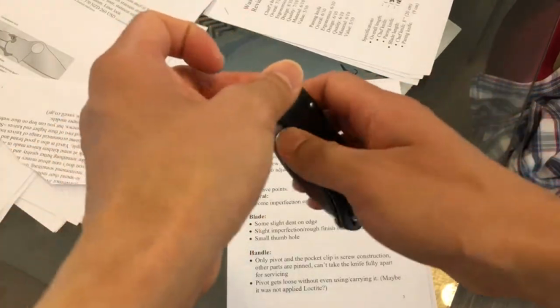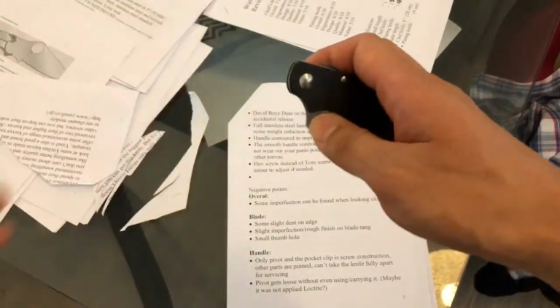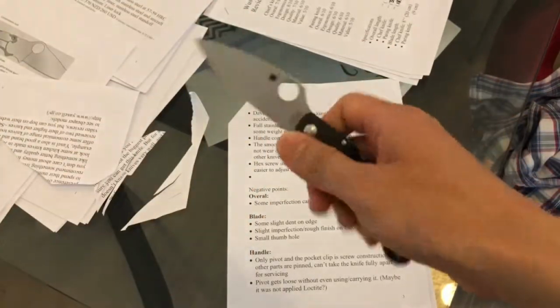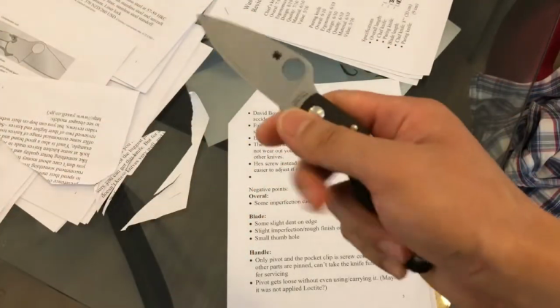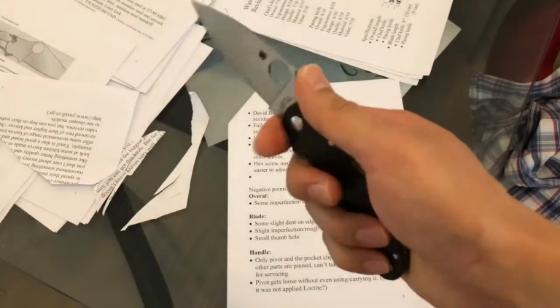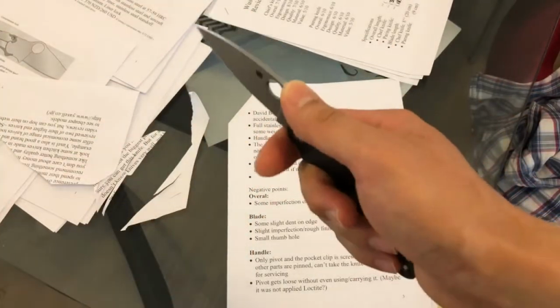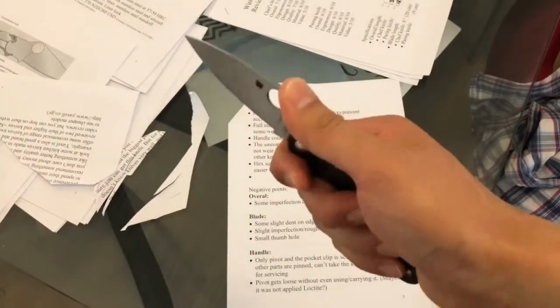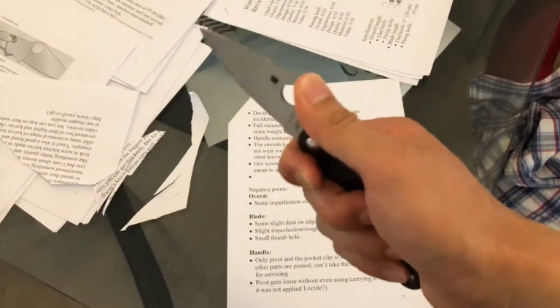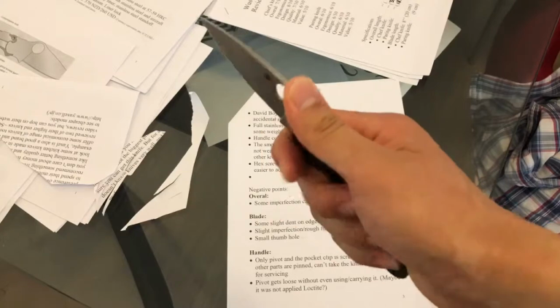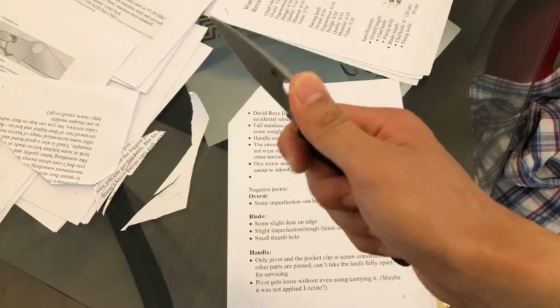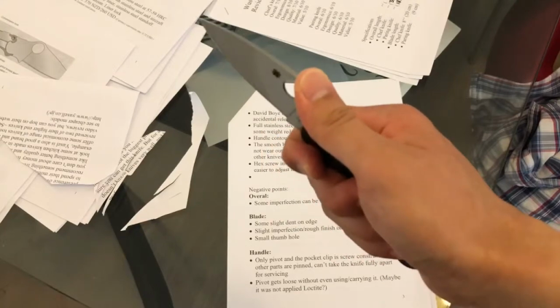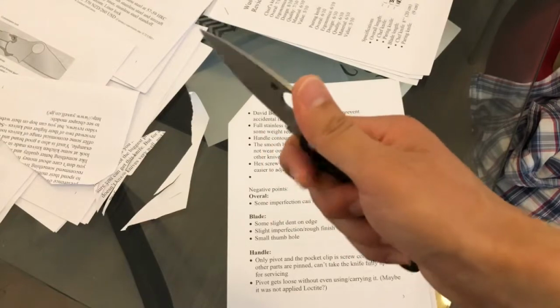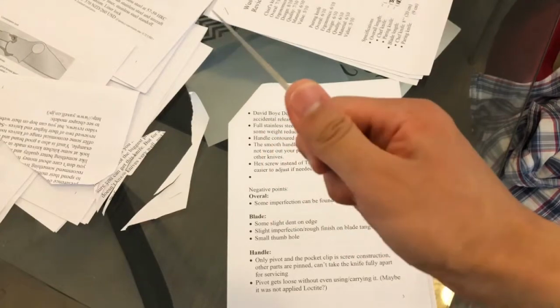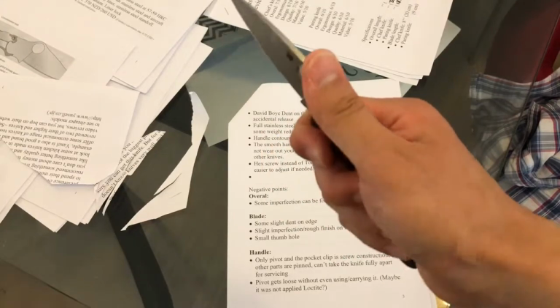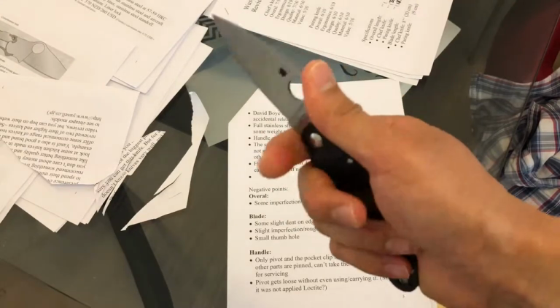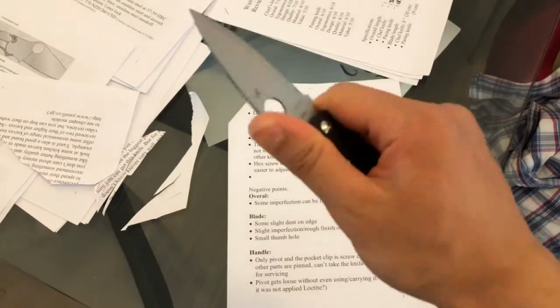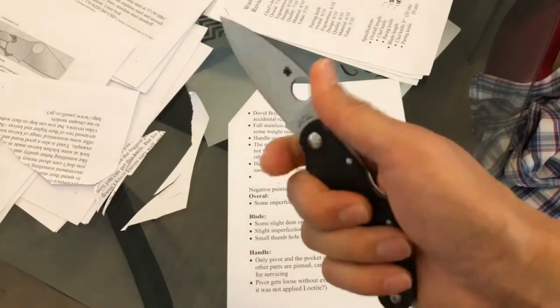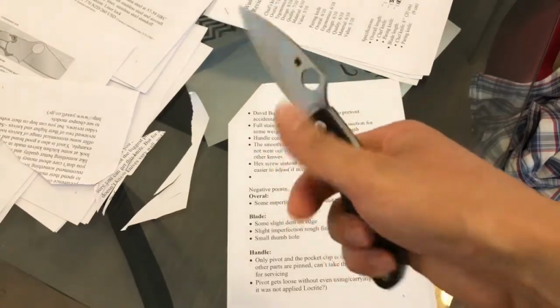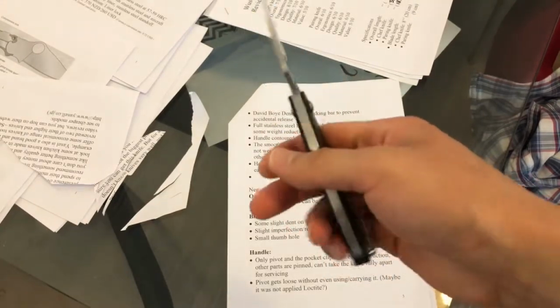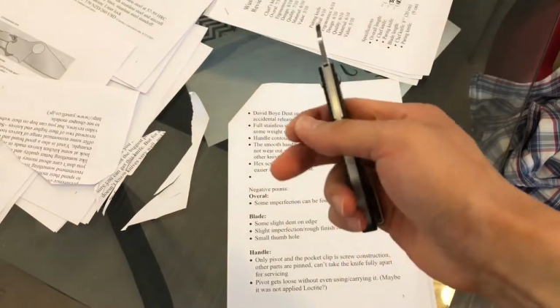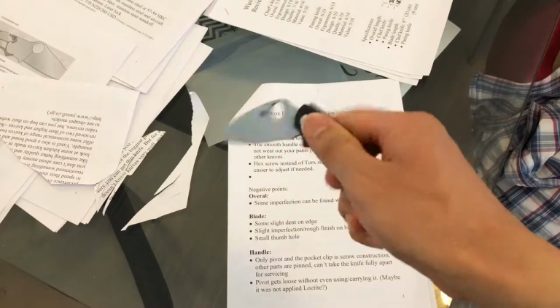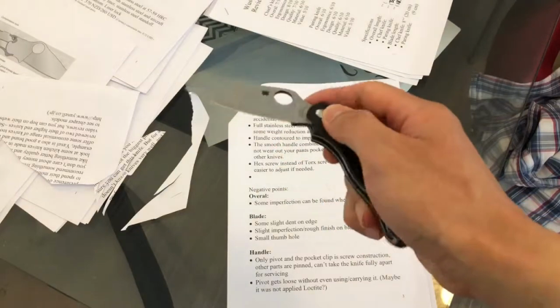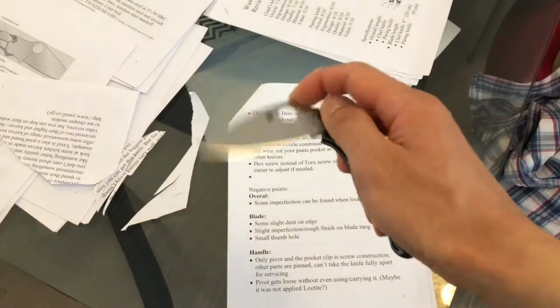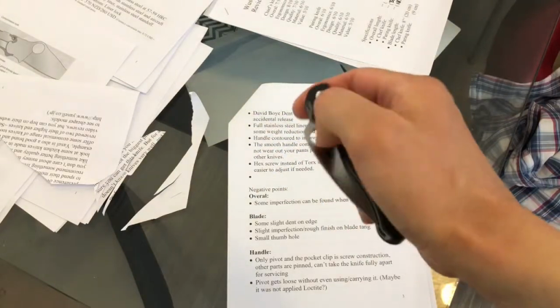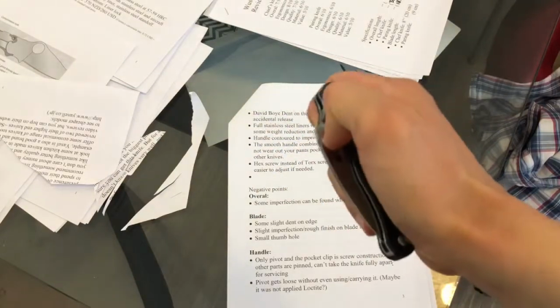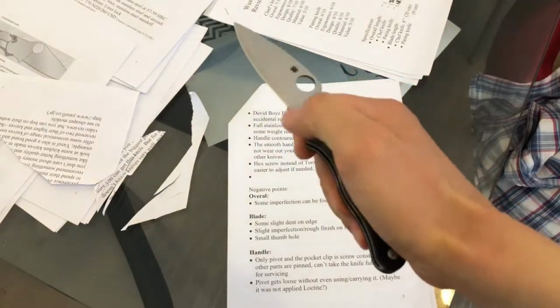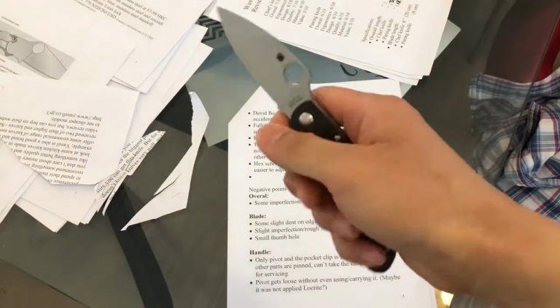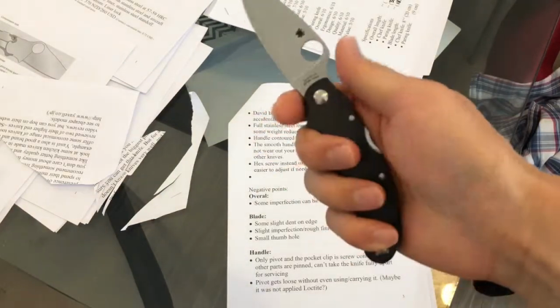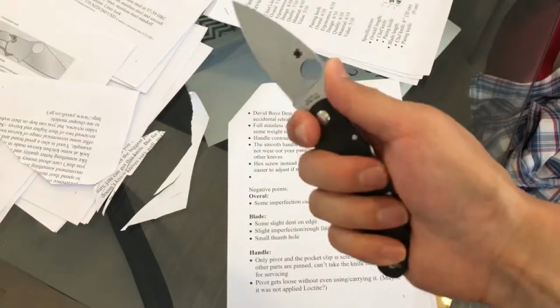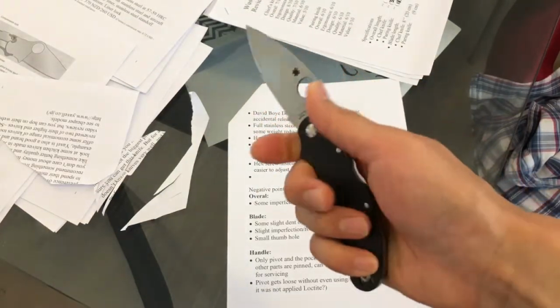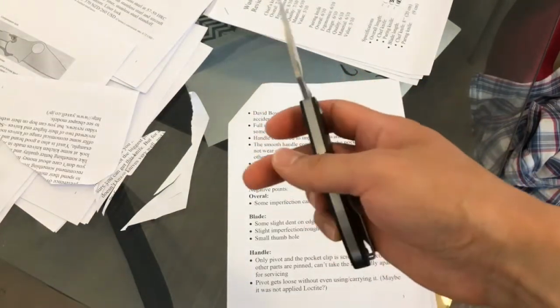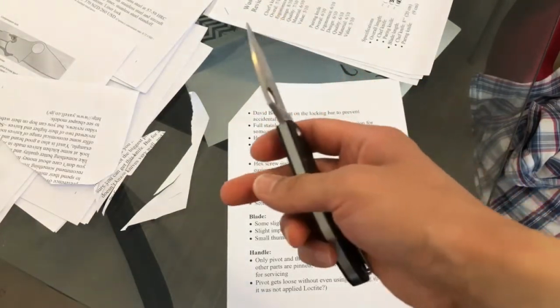The thumb hole is not a big thumb hole. I can imagine if you have very big hands, this thumb hole is probably not very easy to open. I have medium-sized hands so it's okay, not too bad.